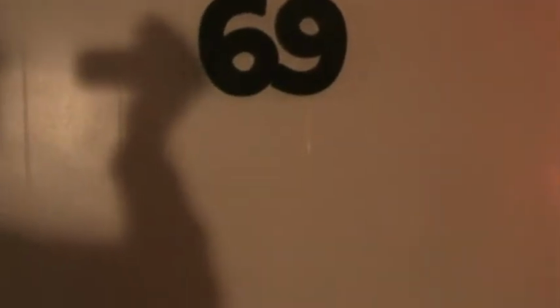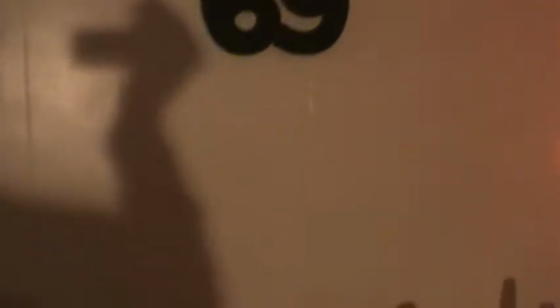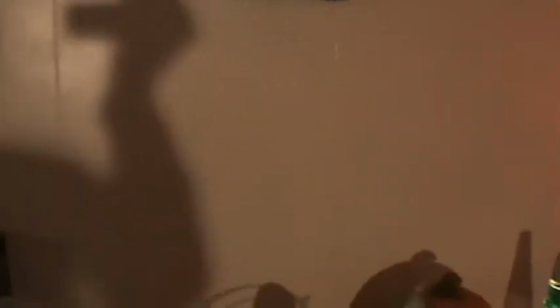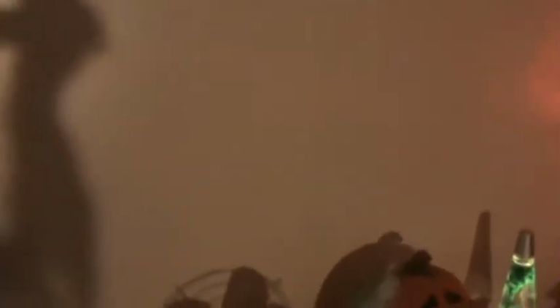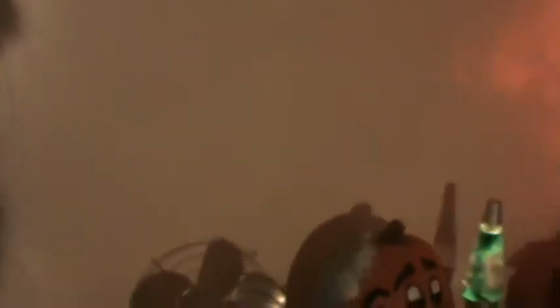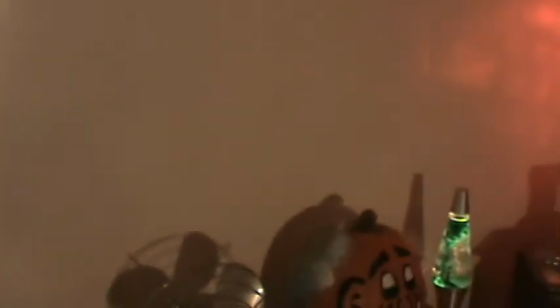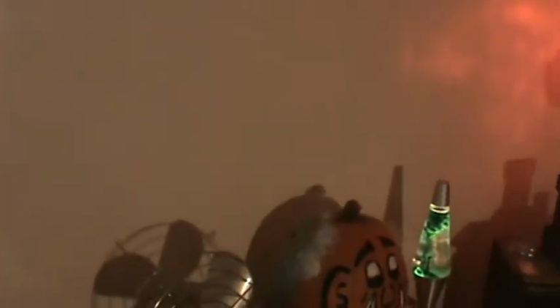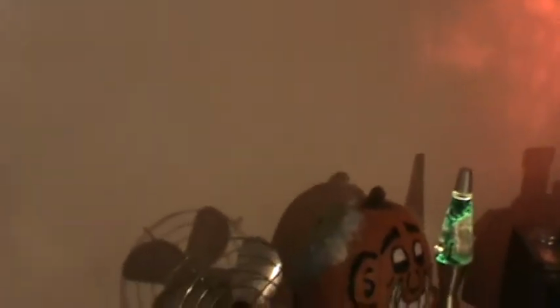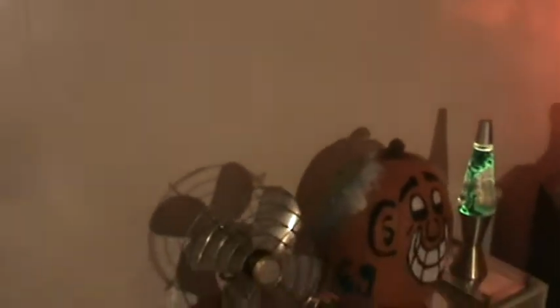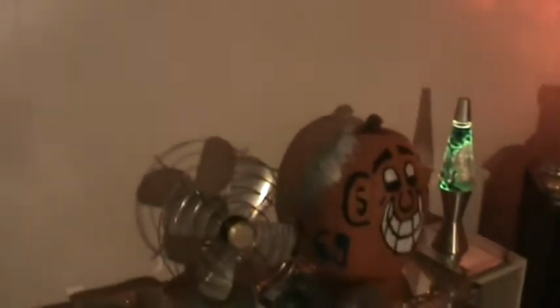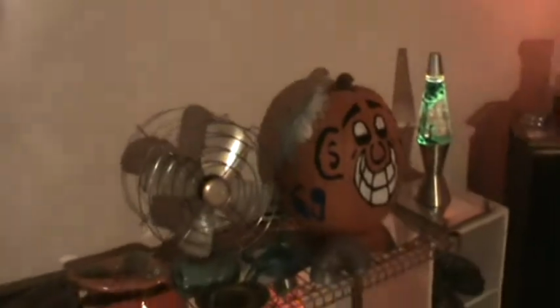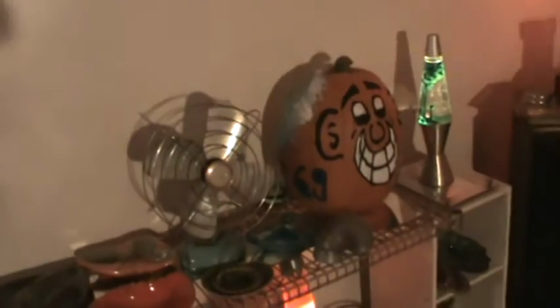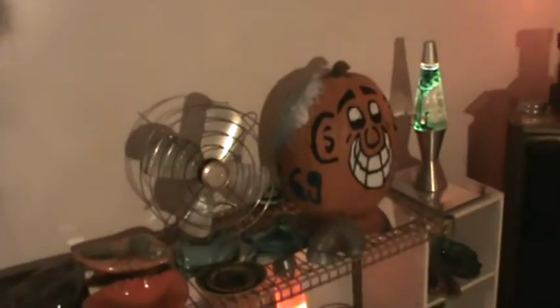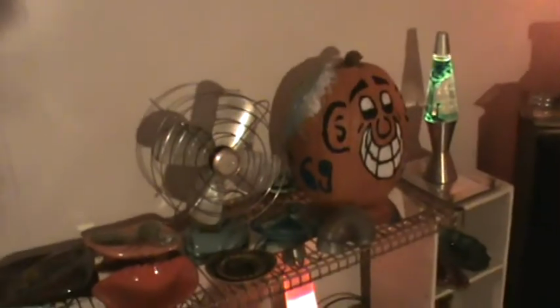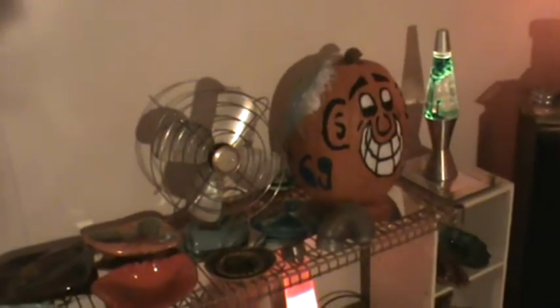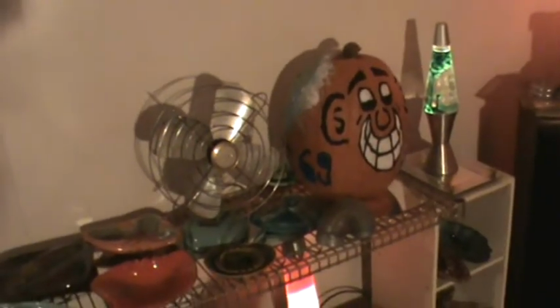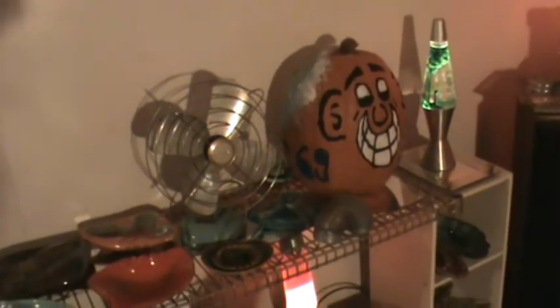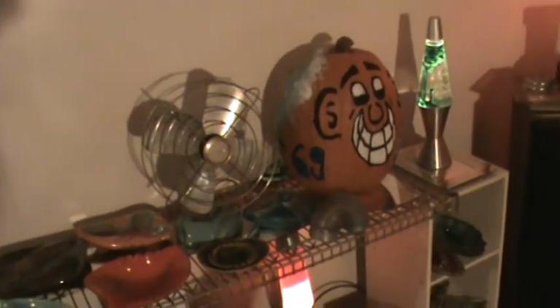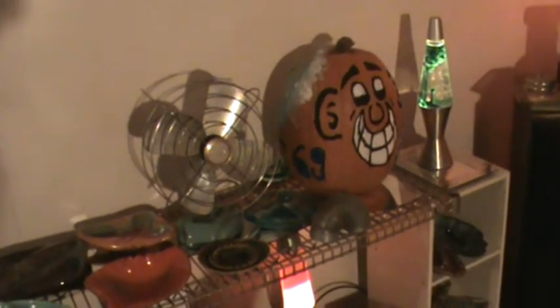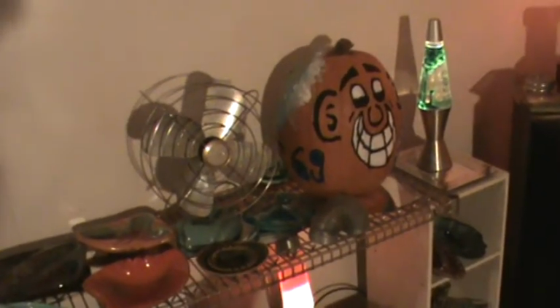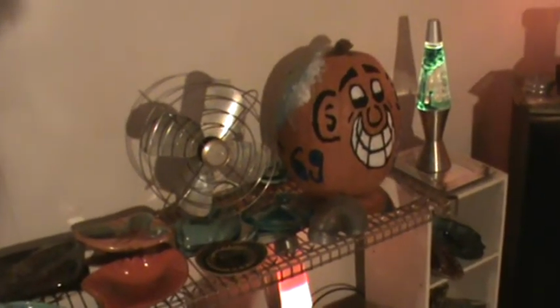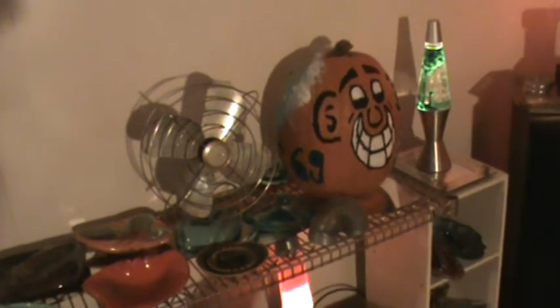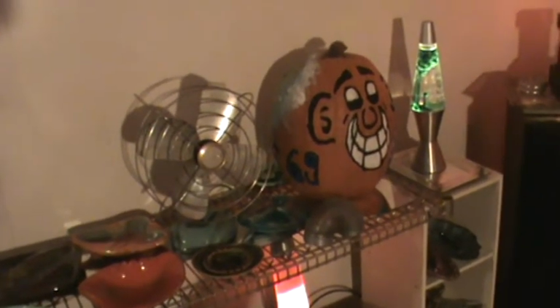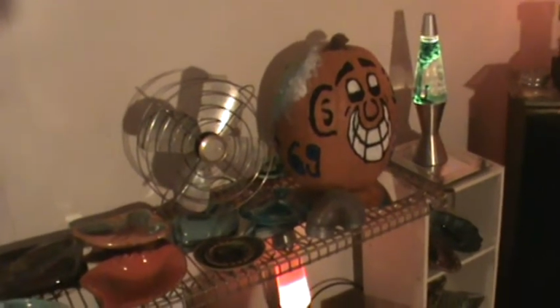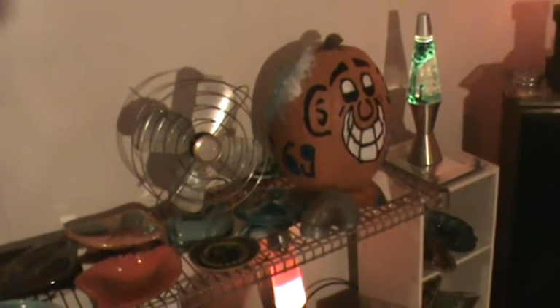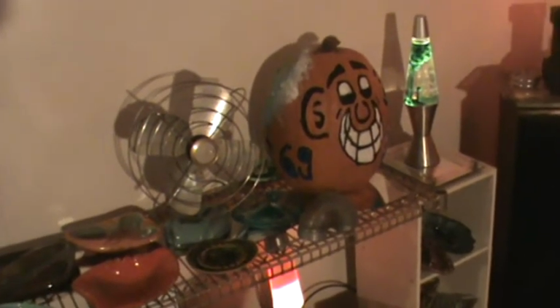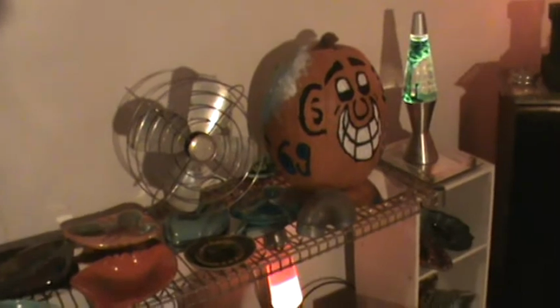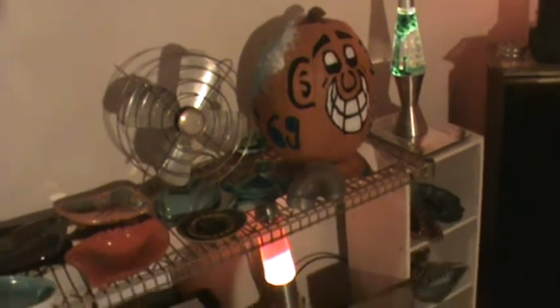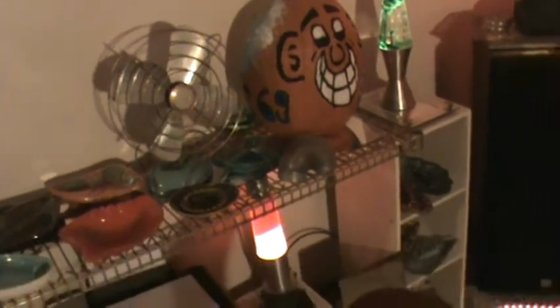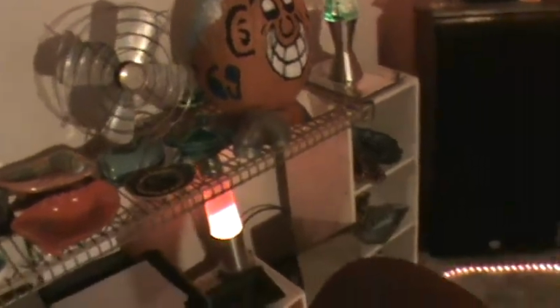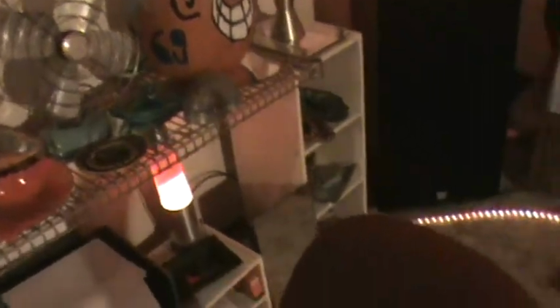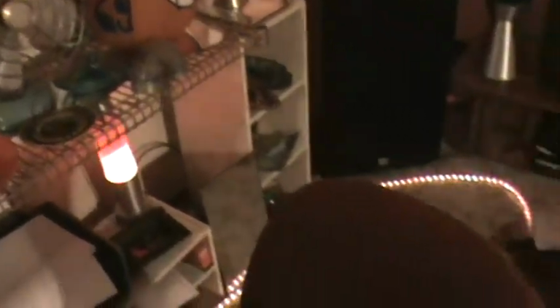All right, this is not a pumpkin video — I got something else even better than a pumpkin. I even got music to go with it.